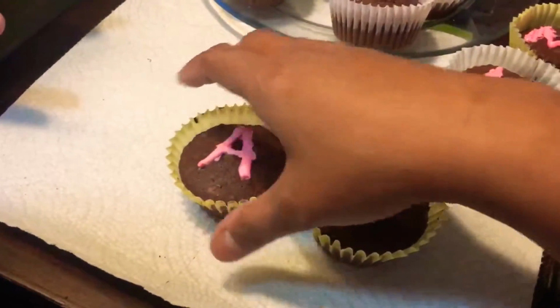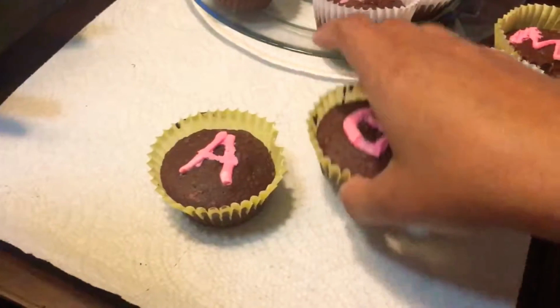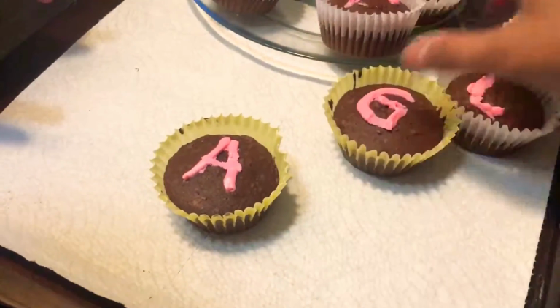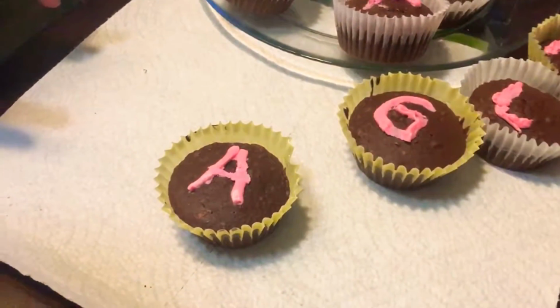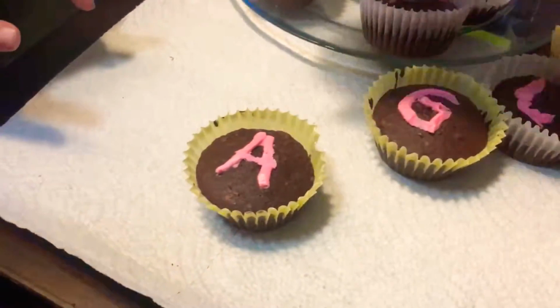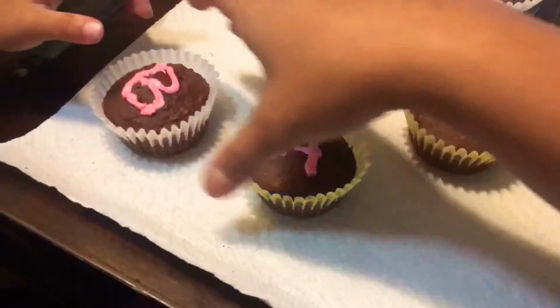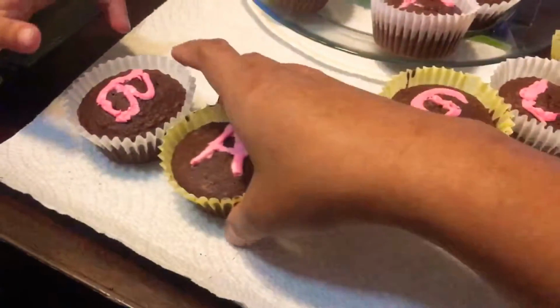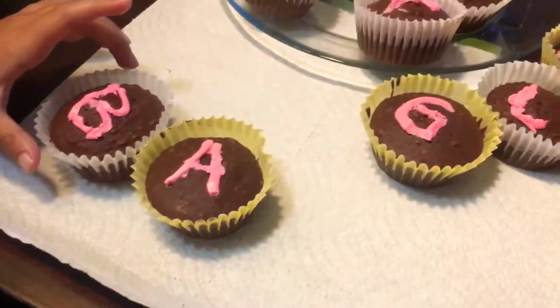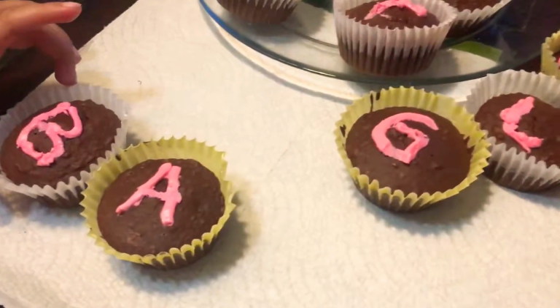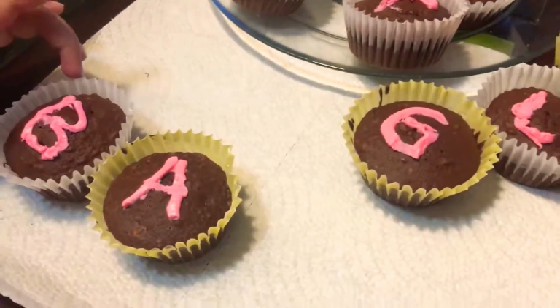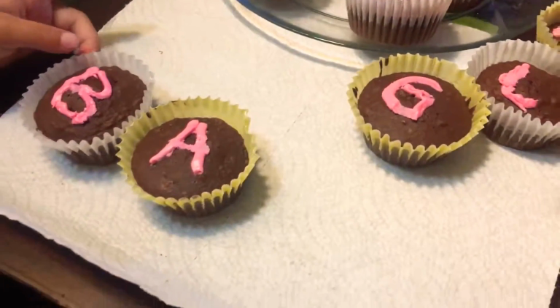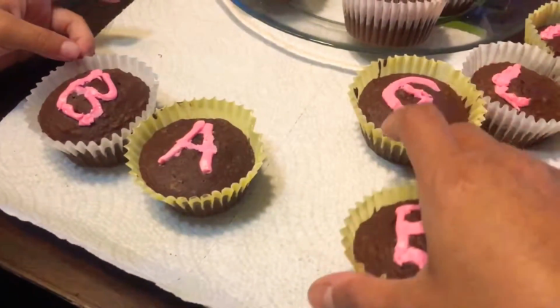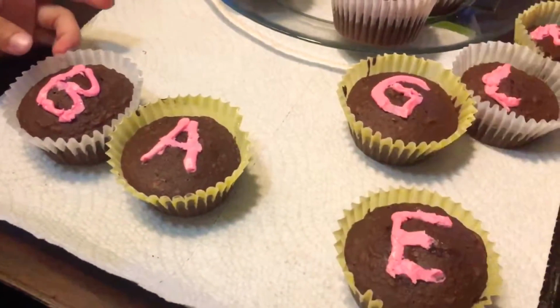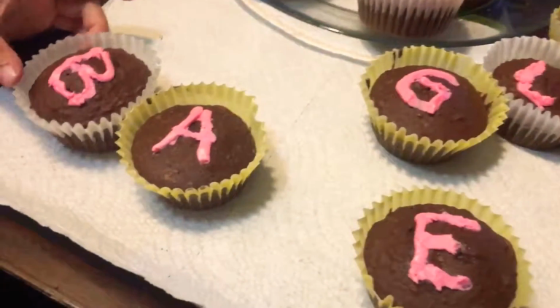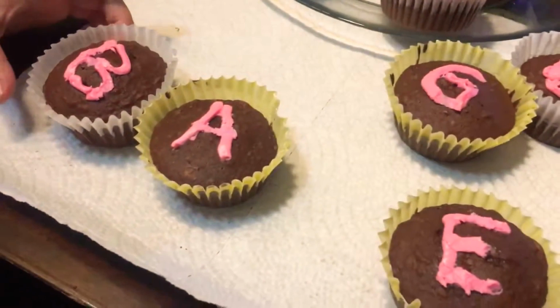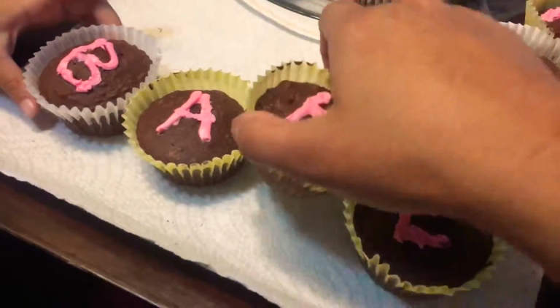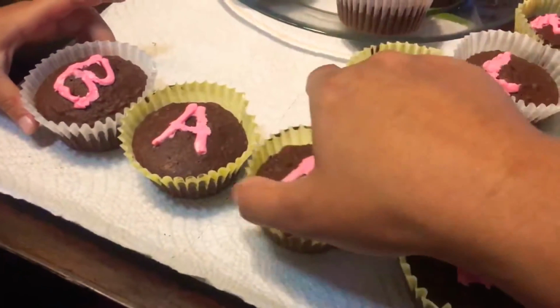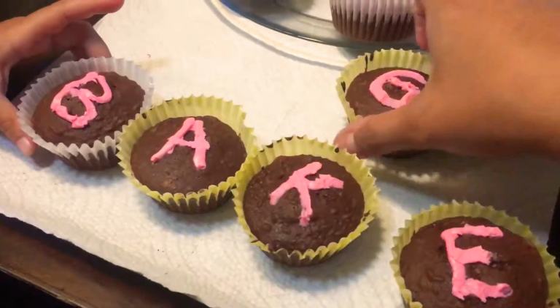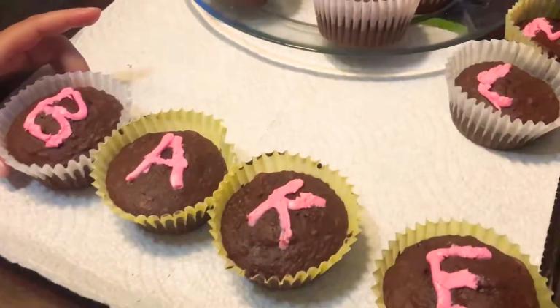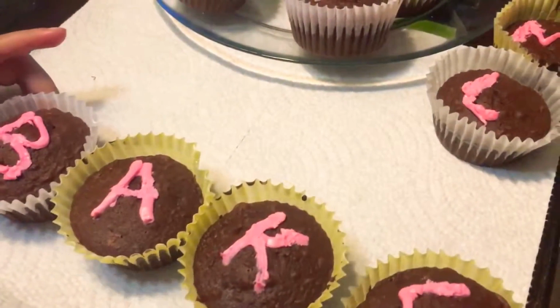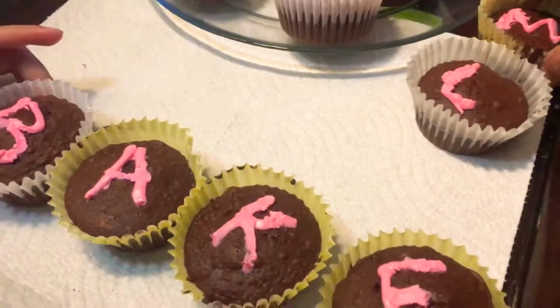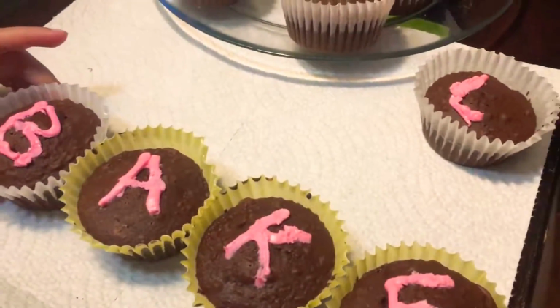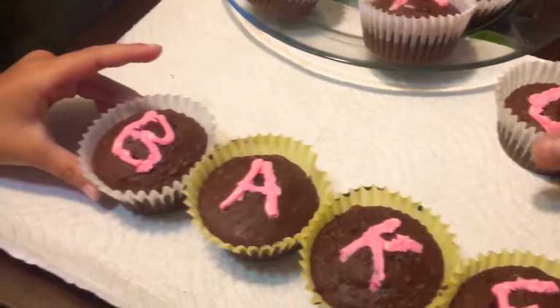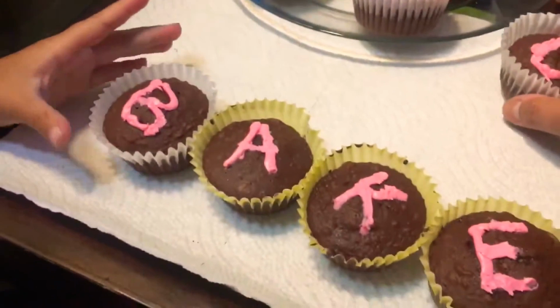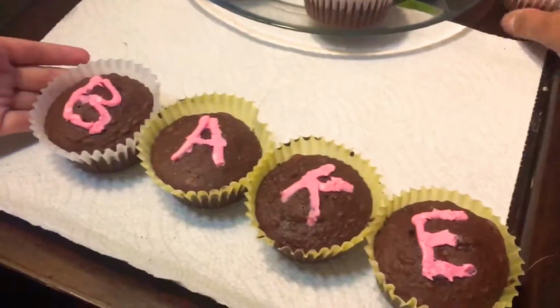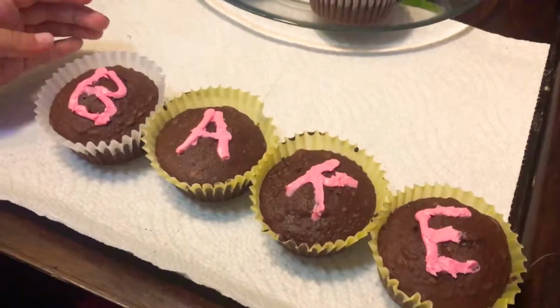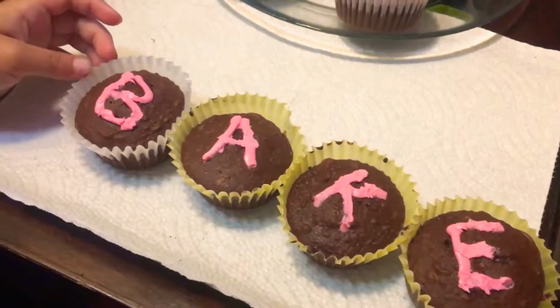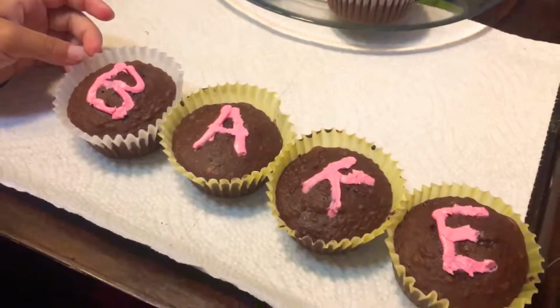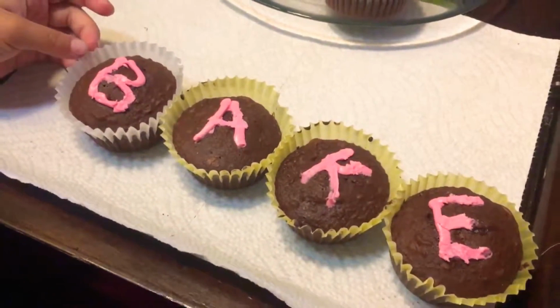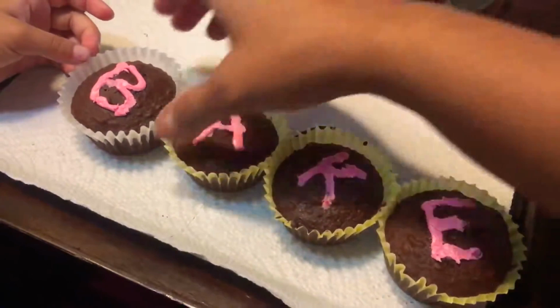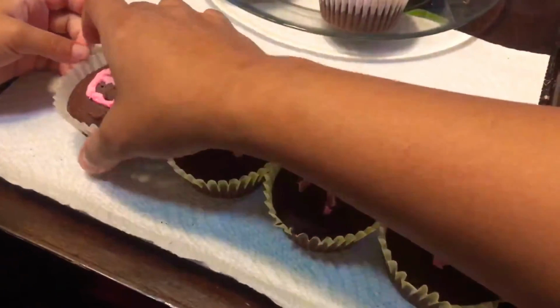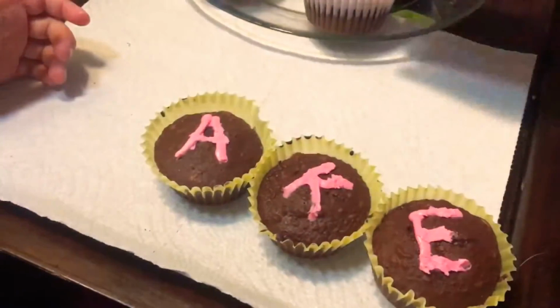Mama. This is? Can you try that? Bake. This is baked. Very good. Very good.